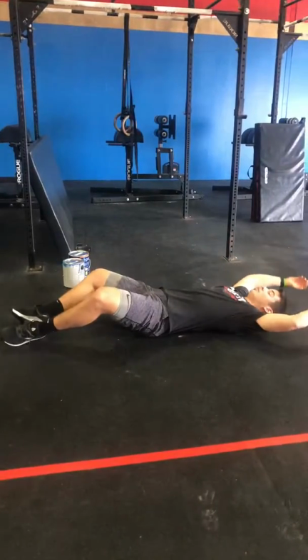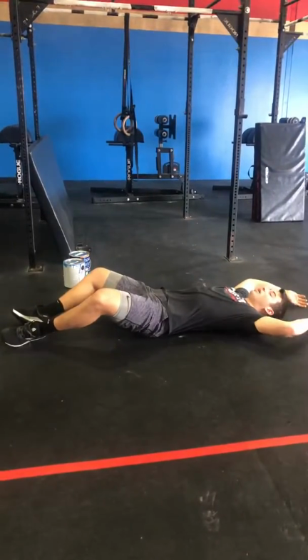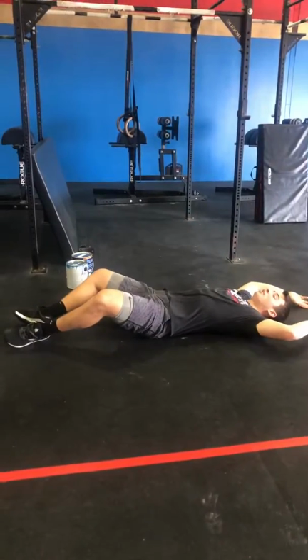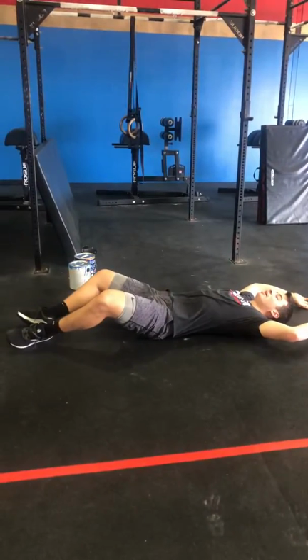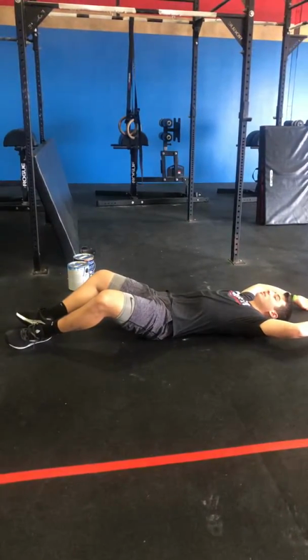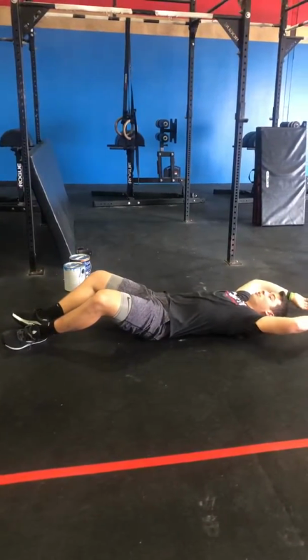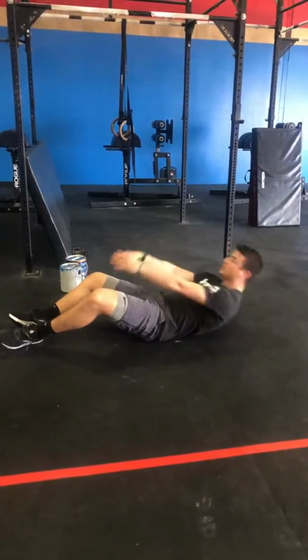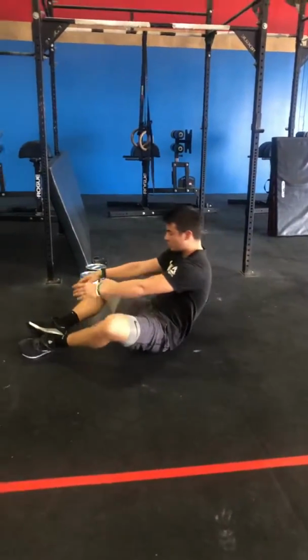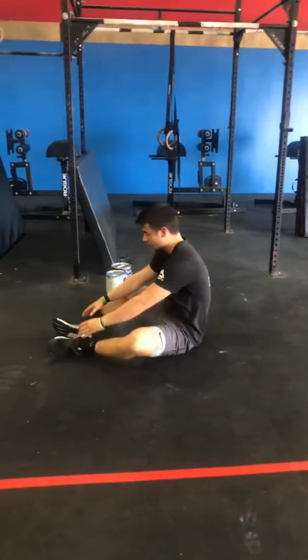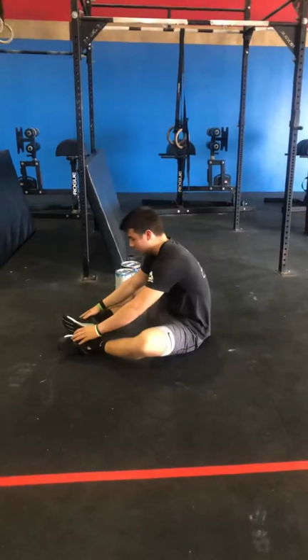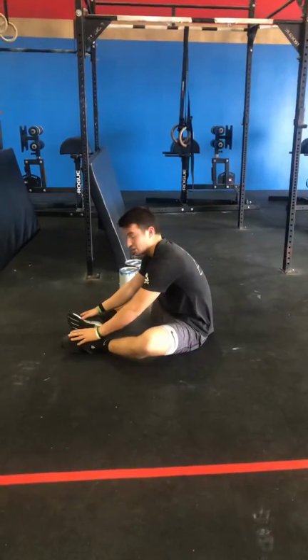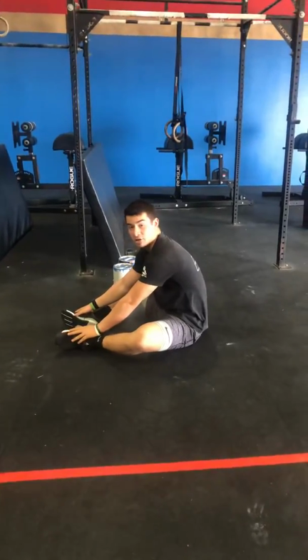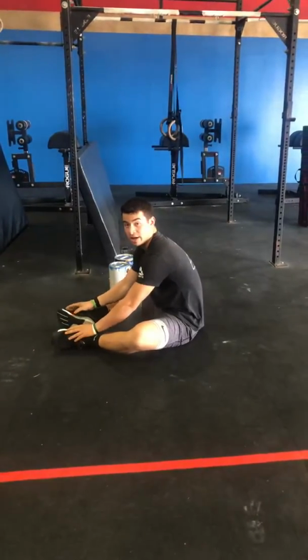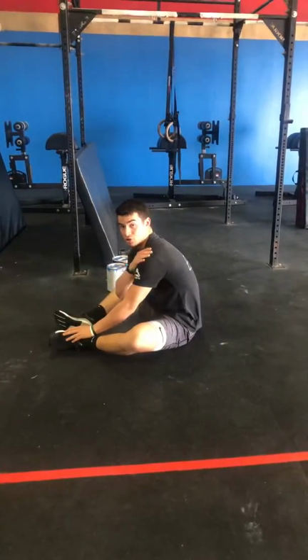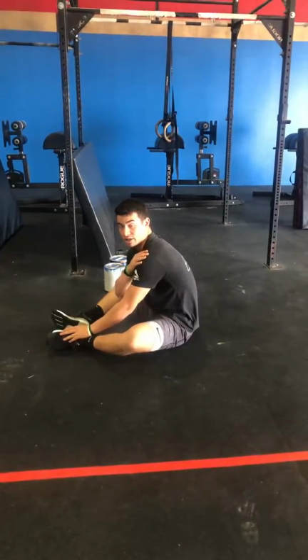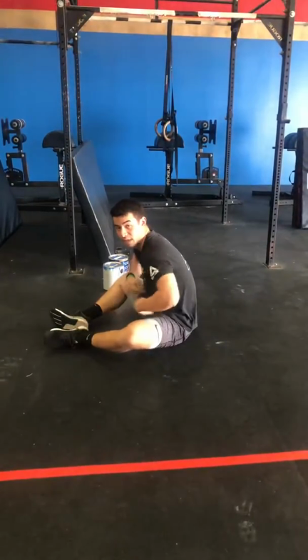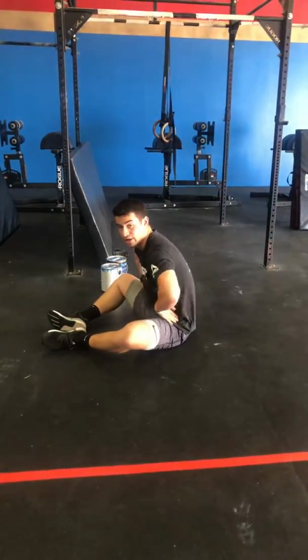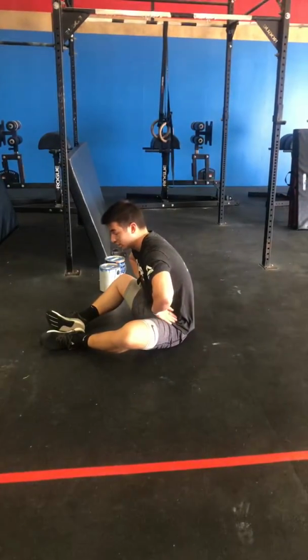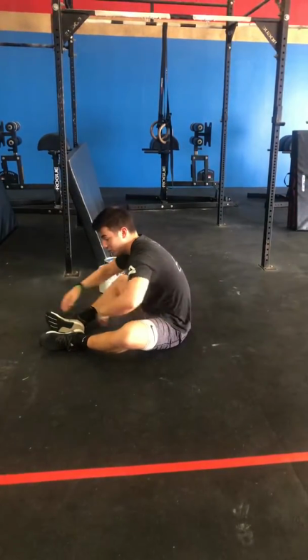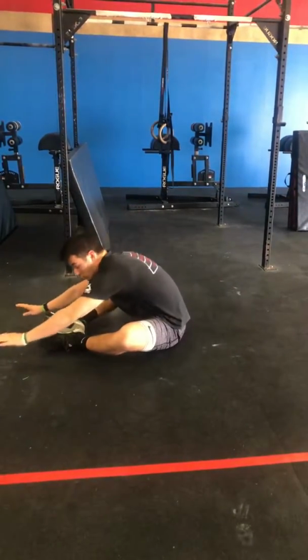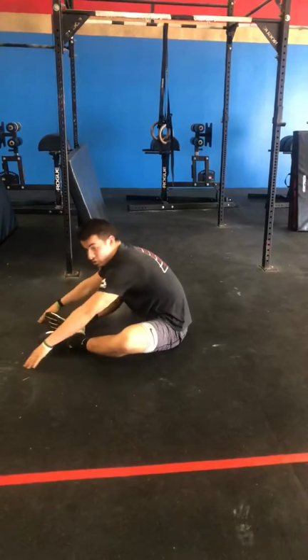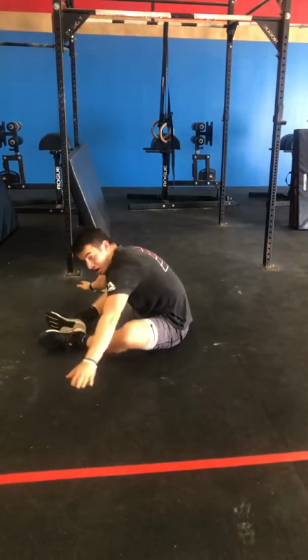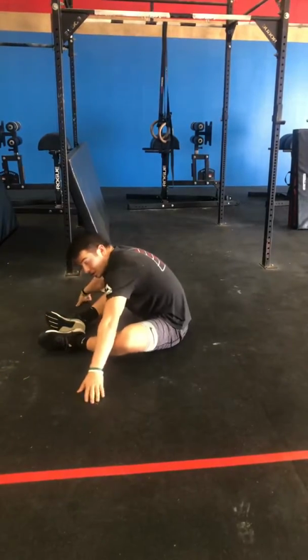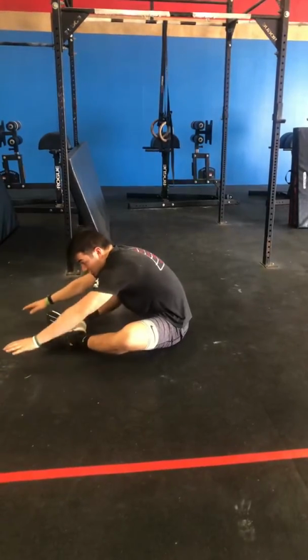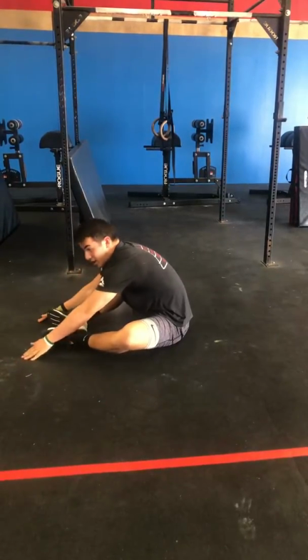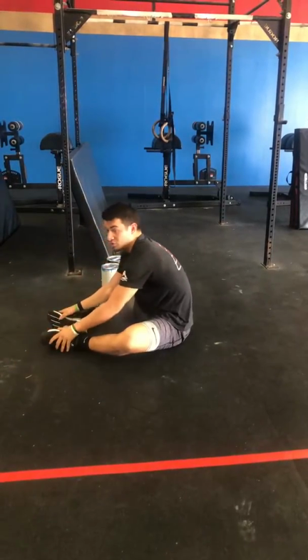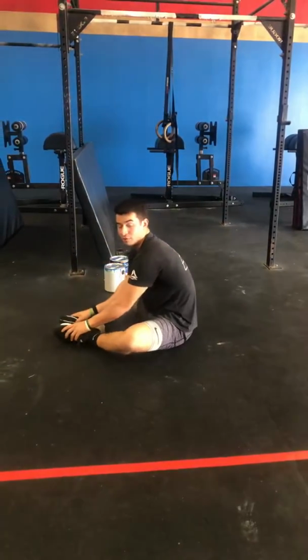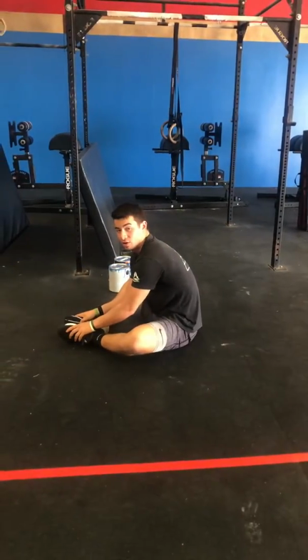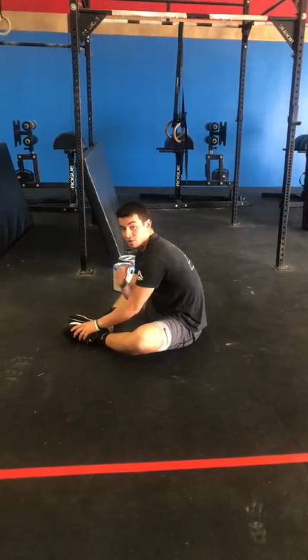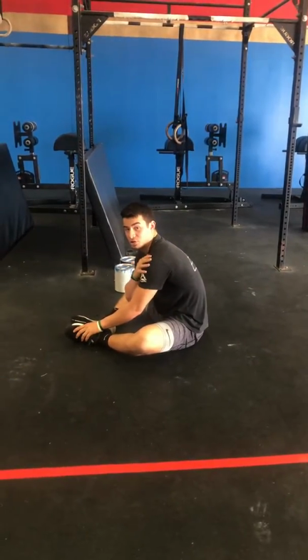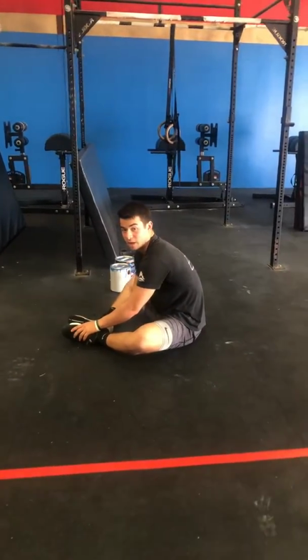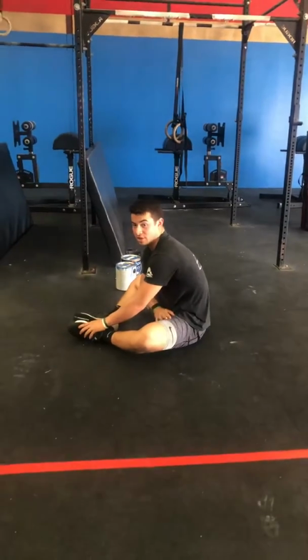We're going to reach behind our heads and use our arms to give us some momentum. The standard here today is our shoulders have to pass our hips. It doesn't matter where you touch or where your feet are, as long as your shoulders are passing your hips.